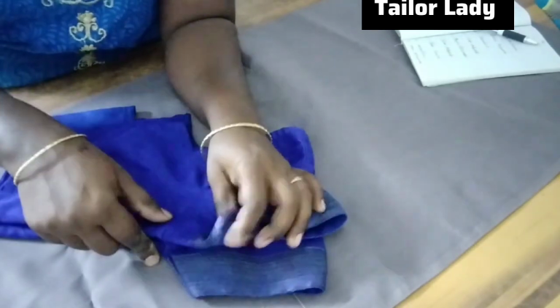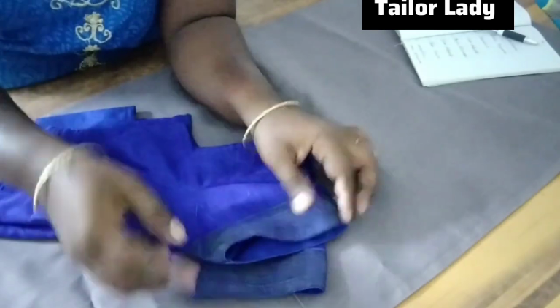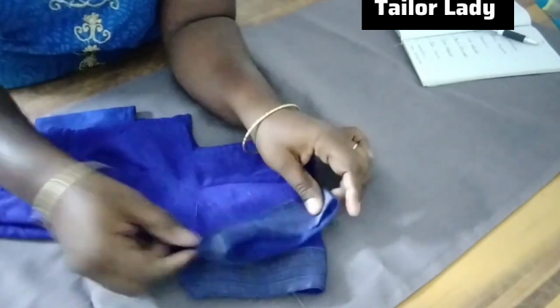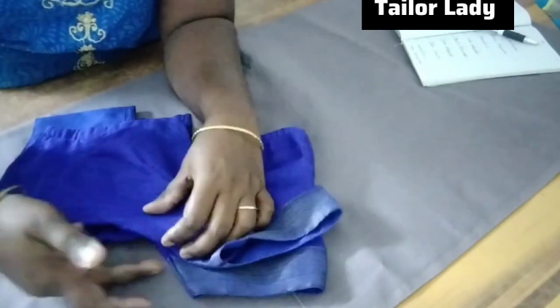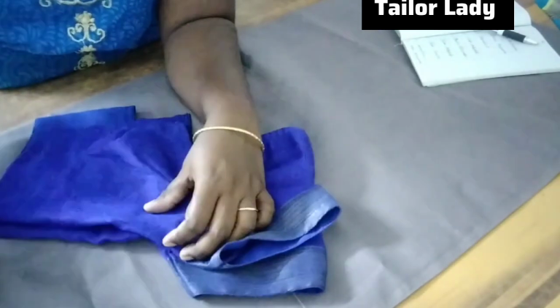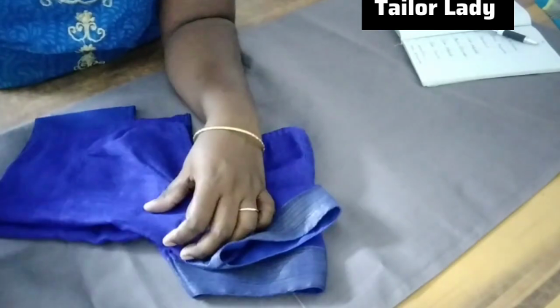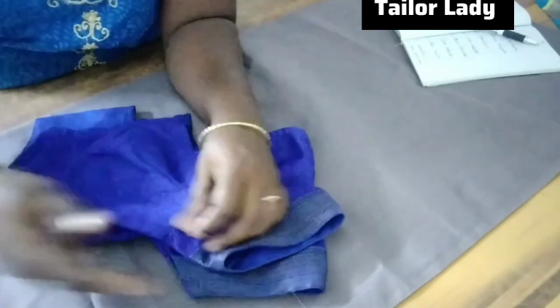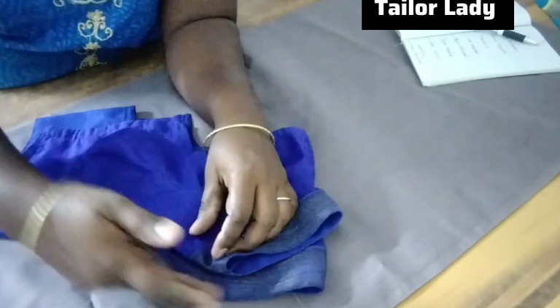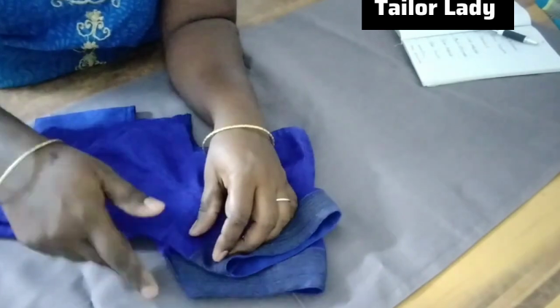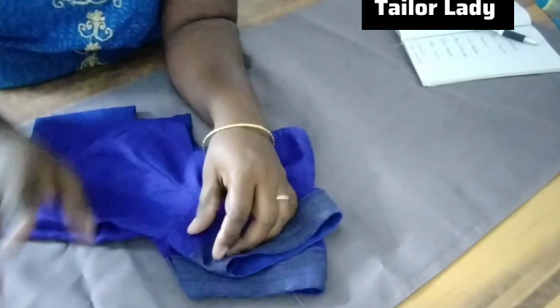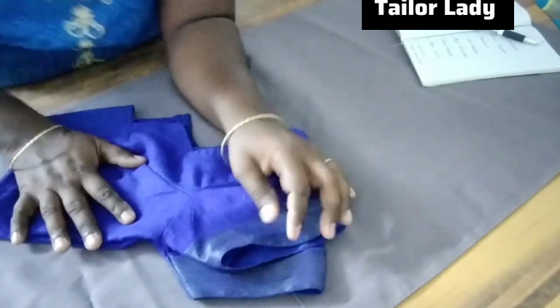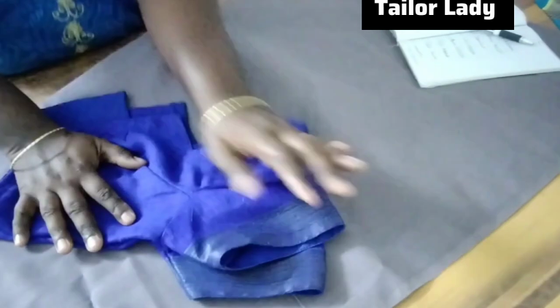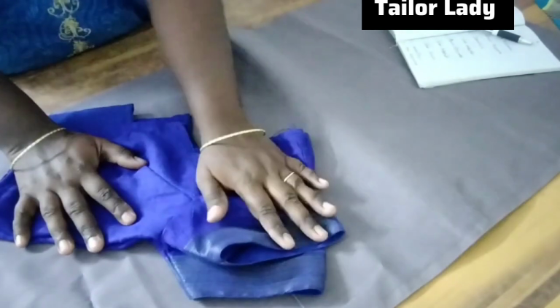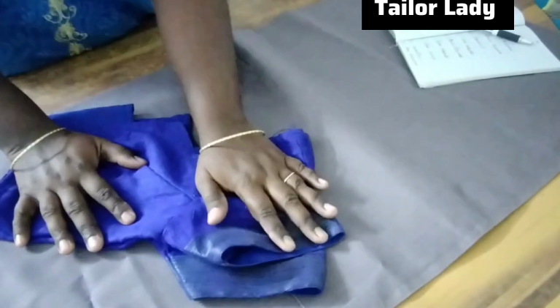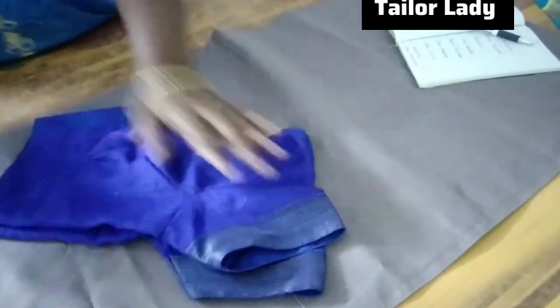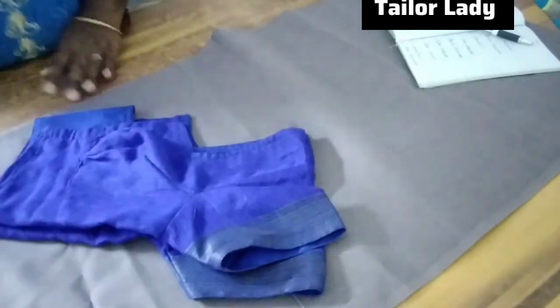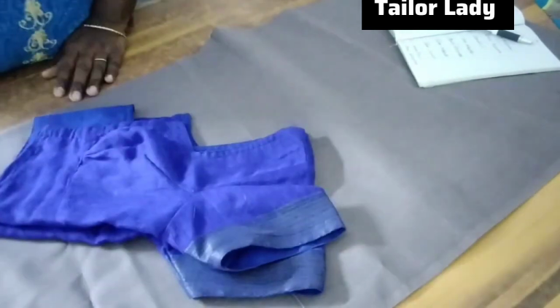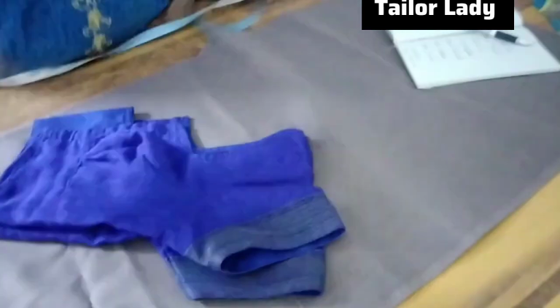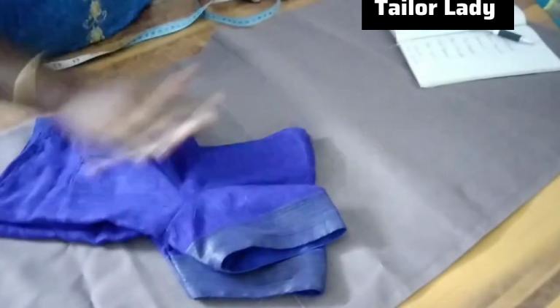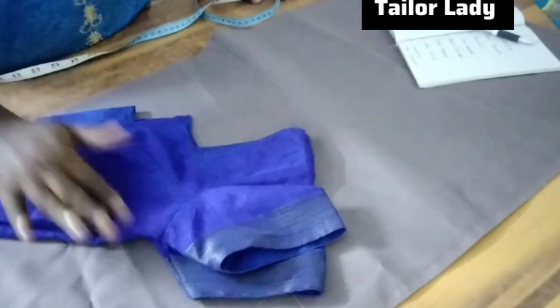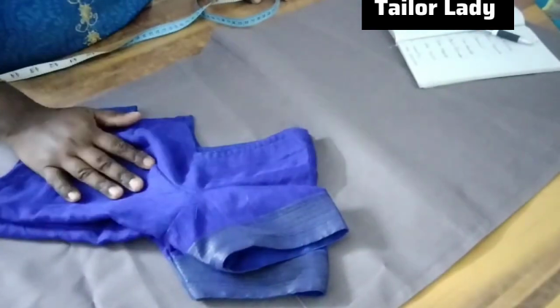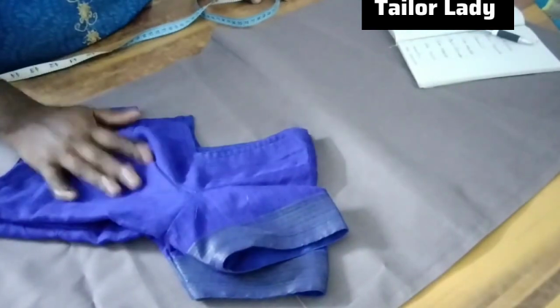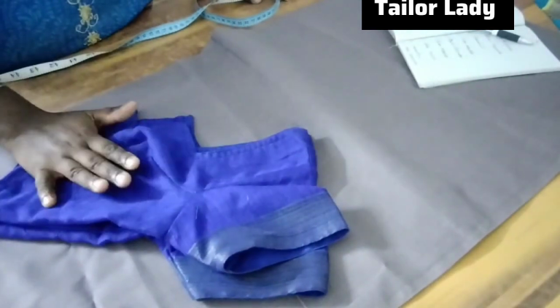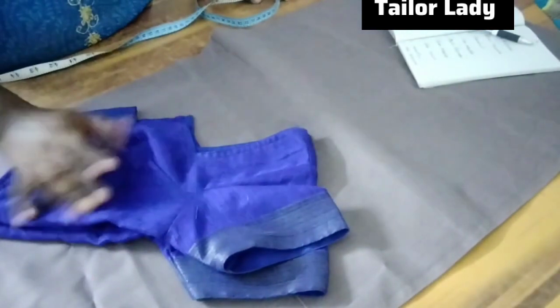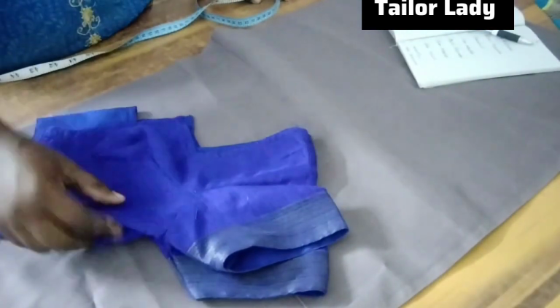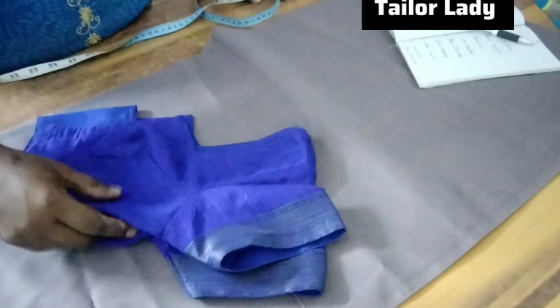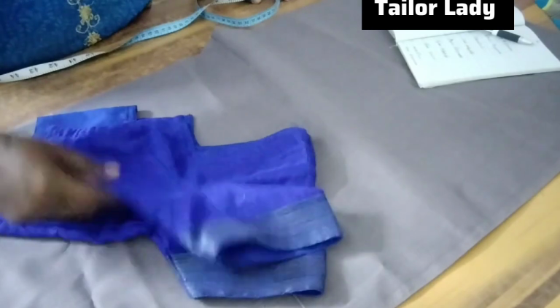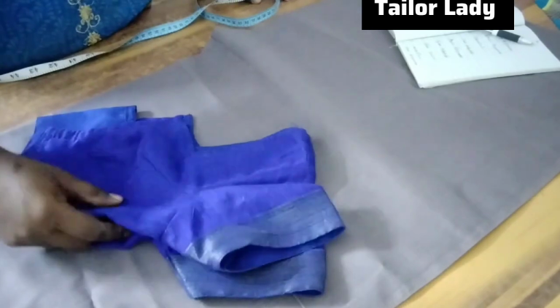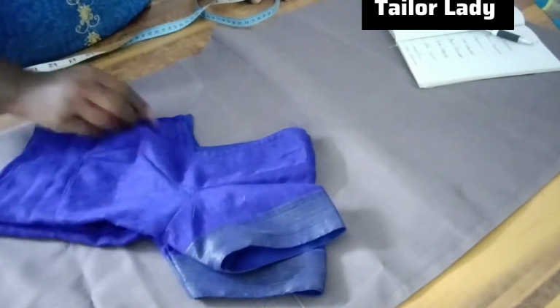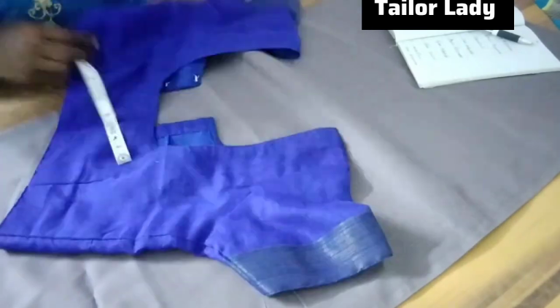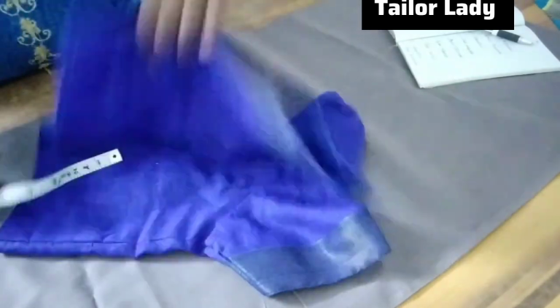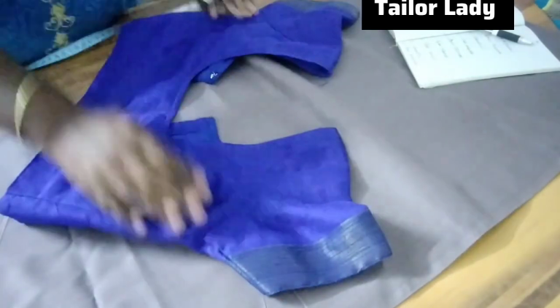Now let's make each leg section. Thank you so much for joining us.